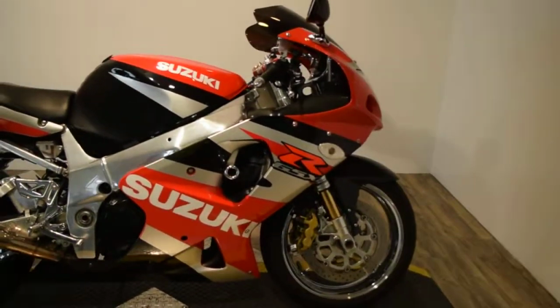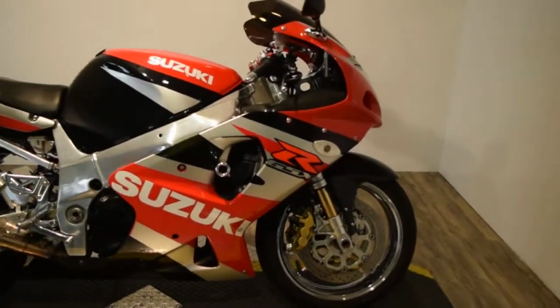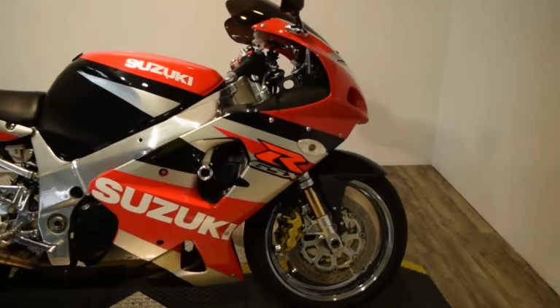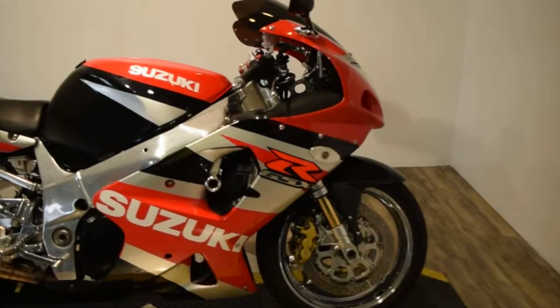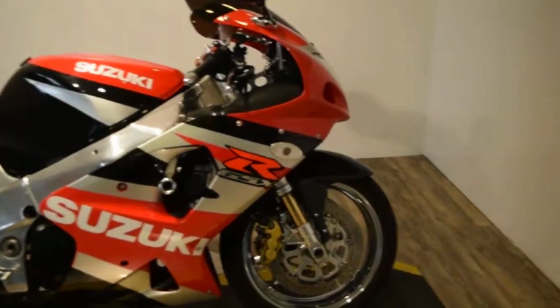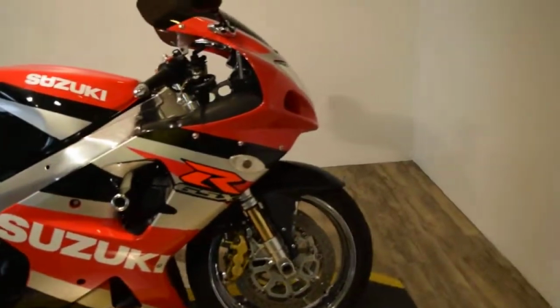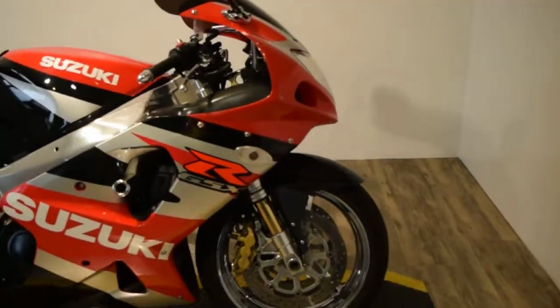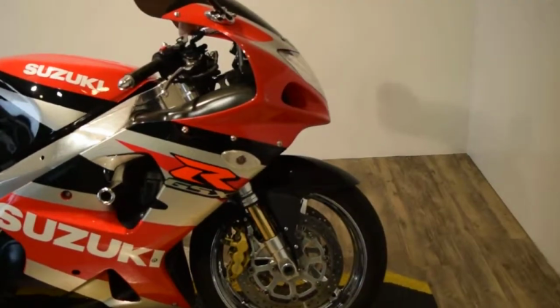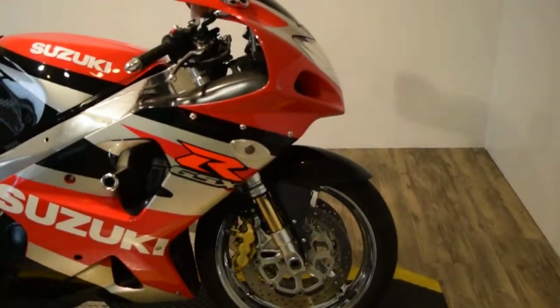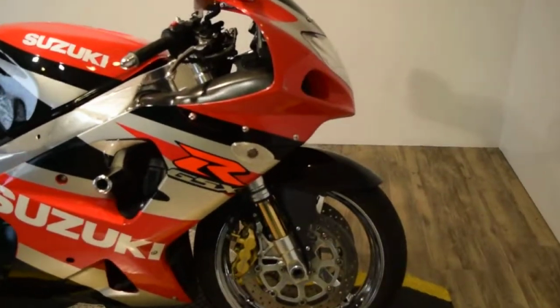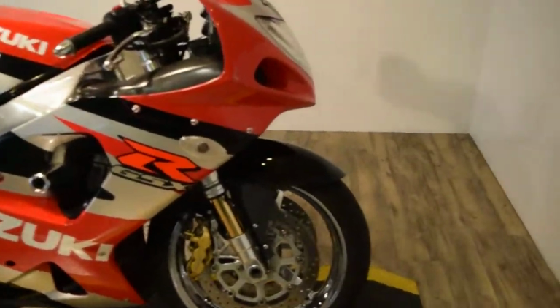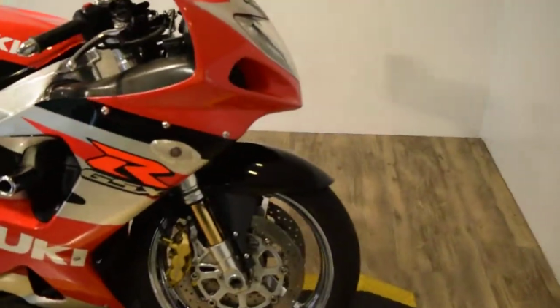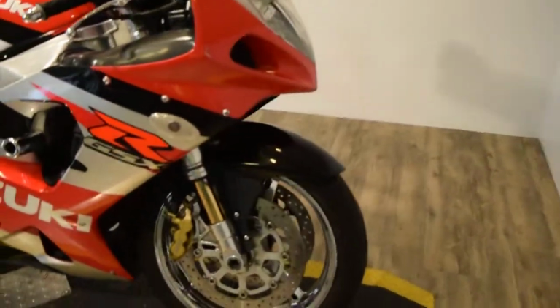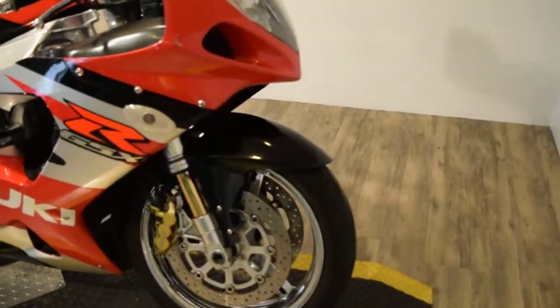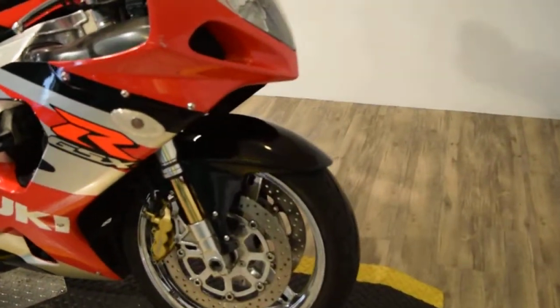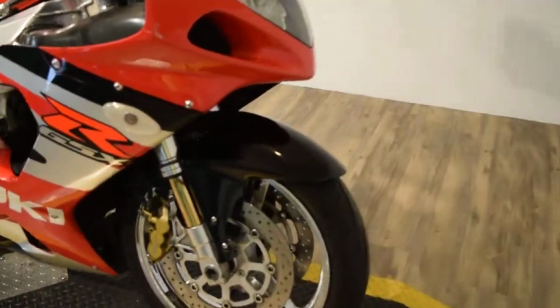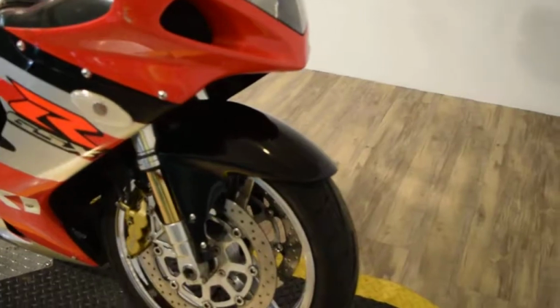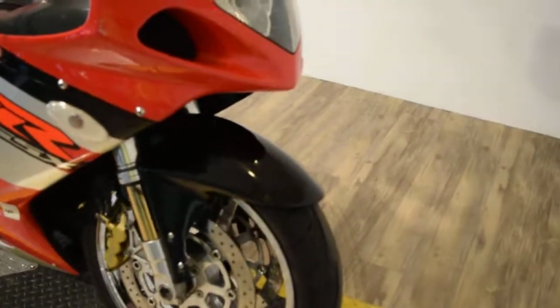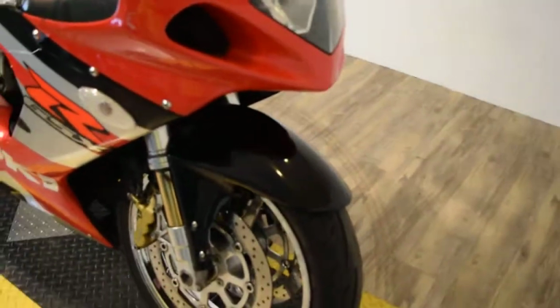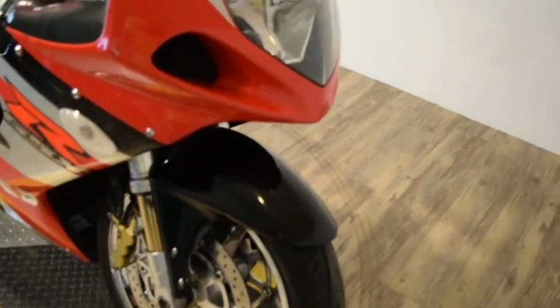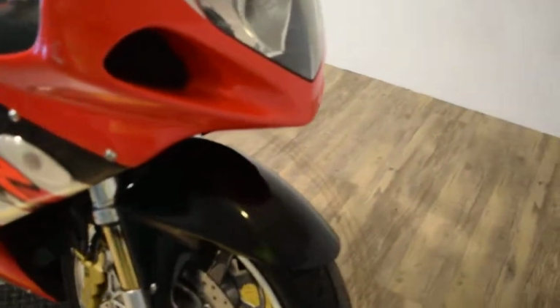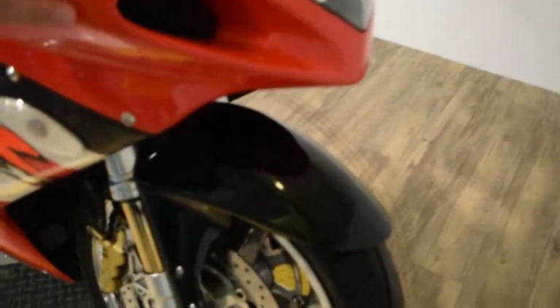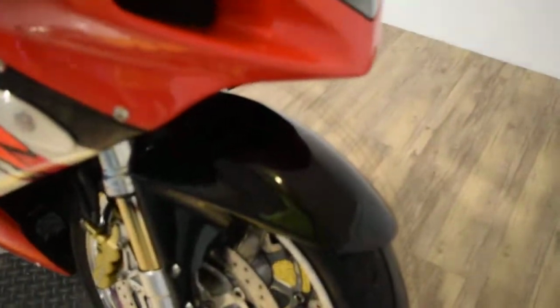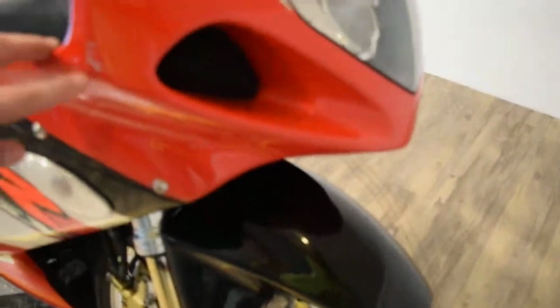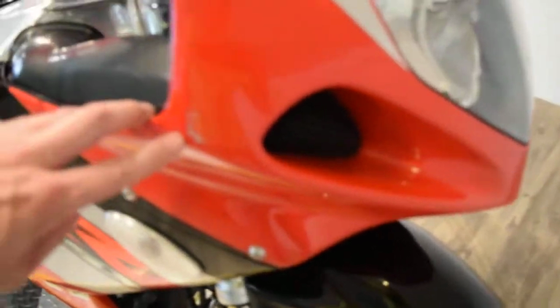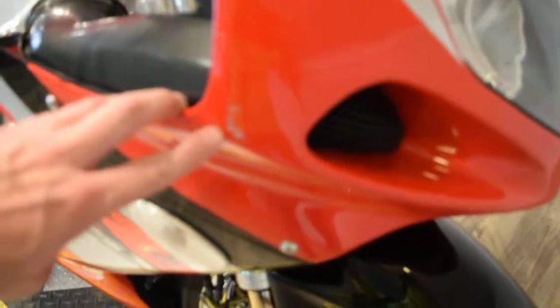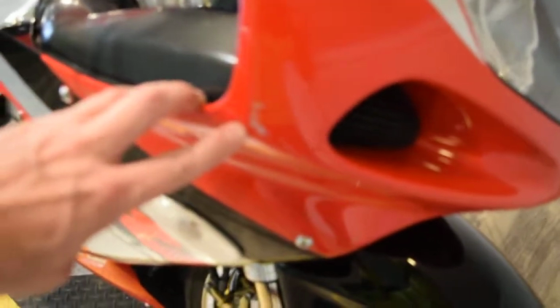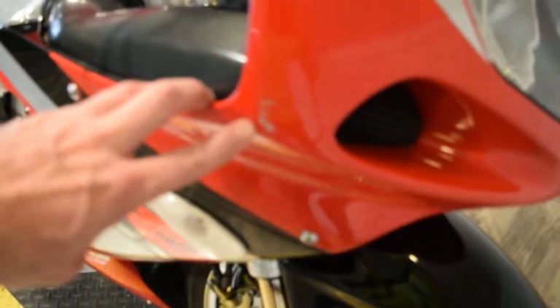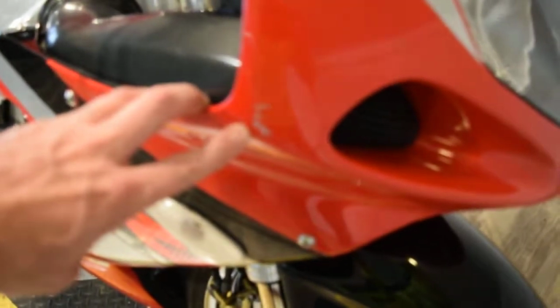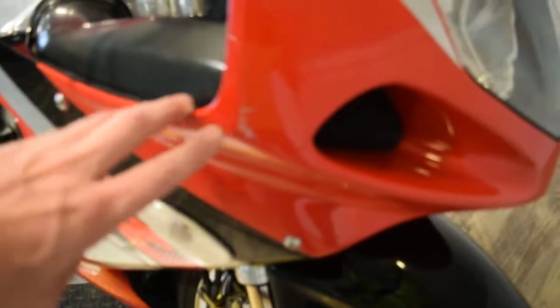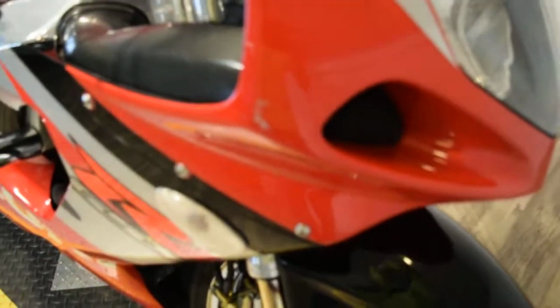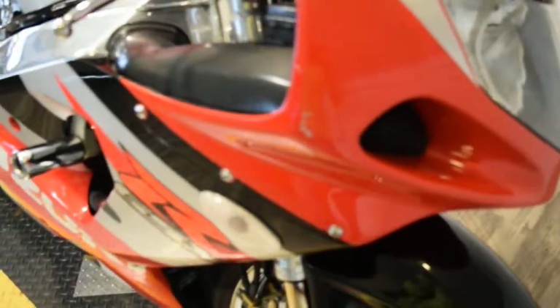You can see about 25 more pictures of this bike, get pricing information, fill out a credit app, and find out what your trade-in is worth, all at our website, monsterpowersport.com.